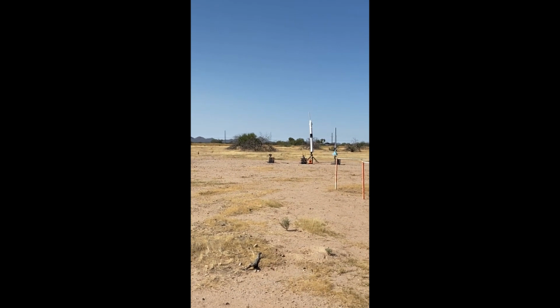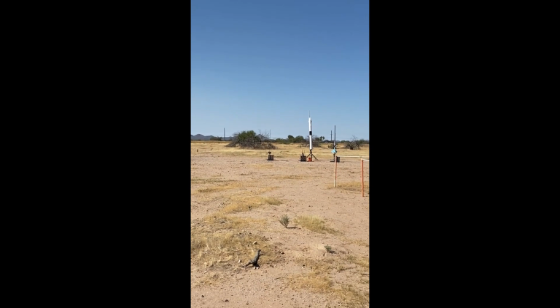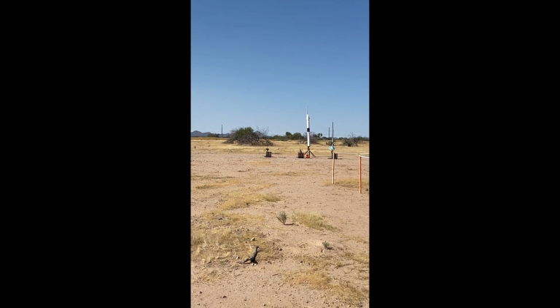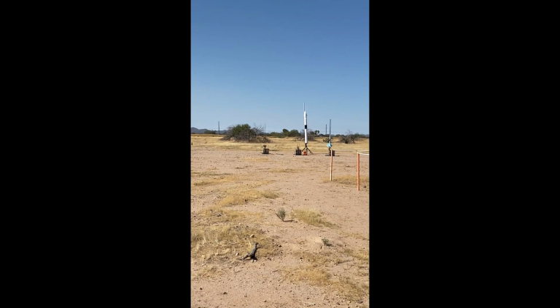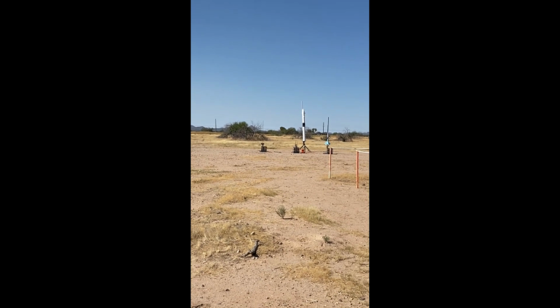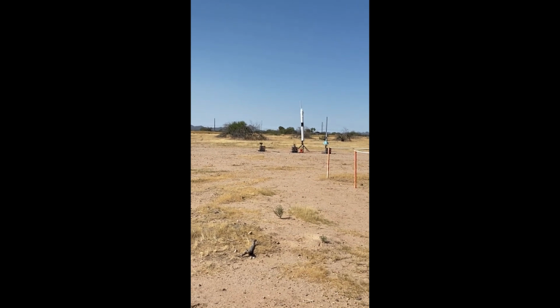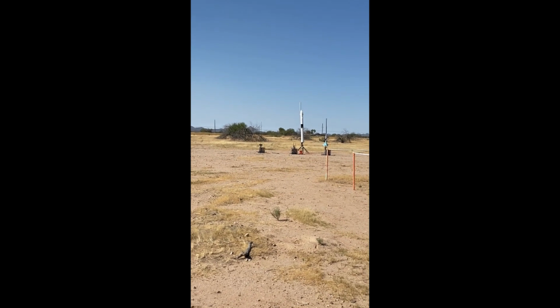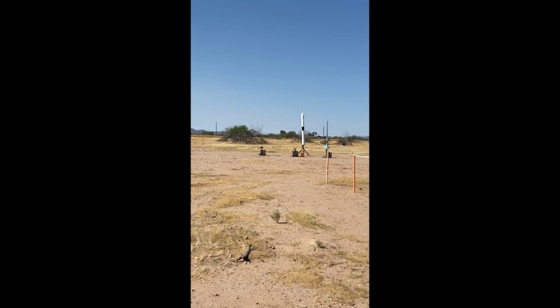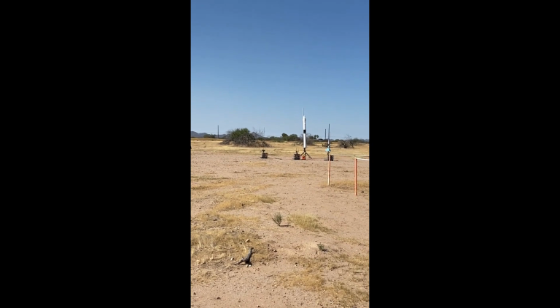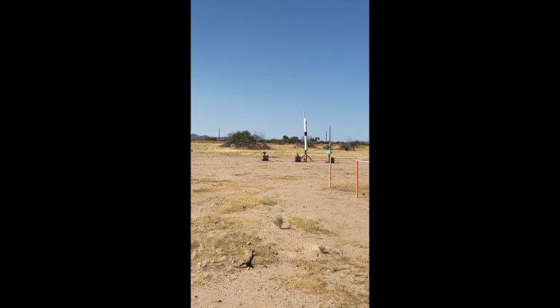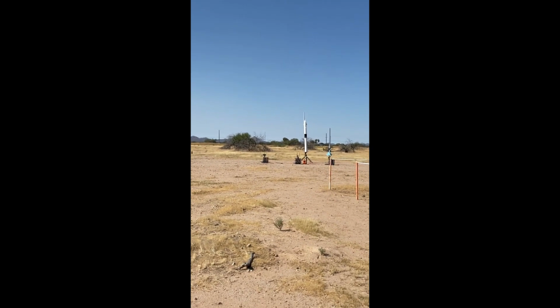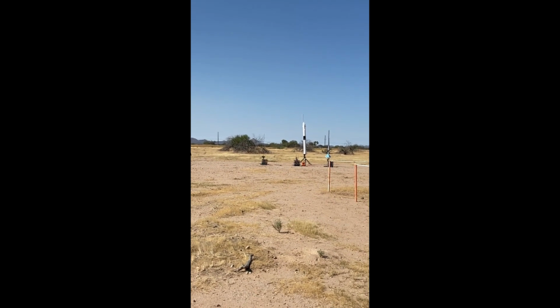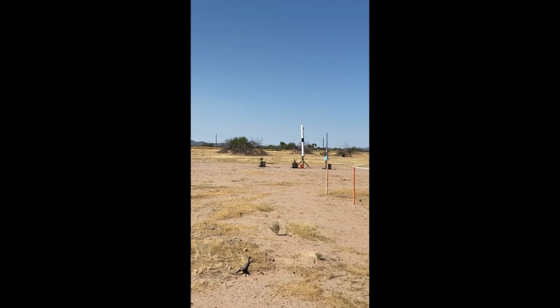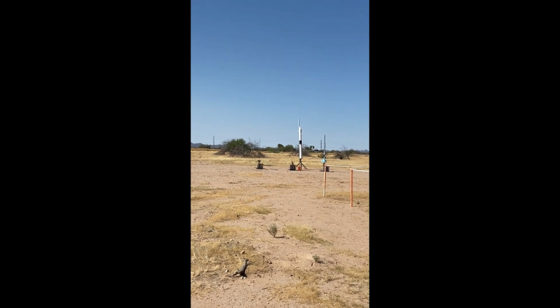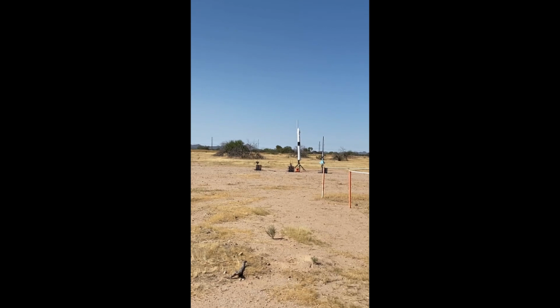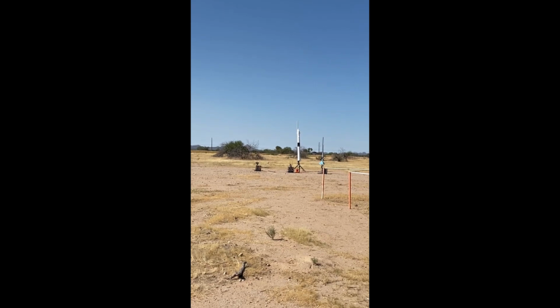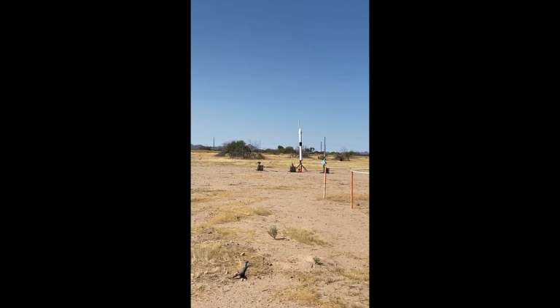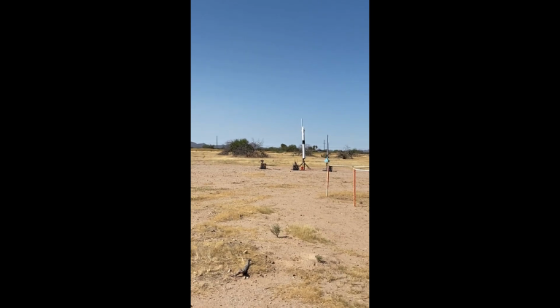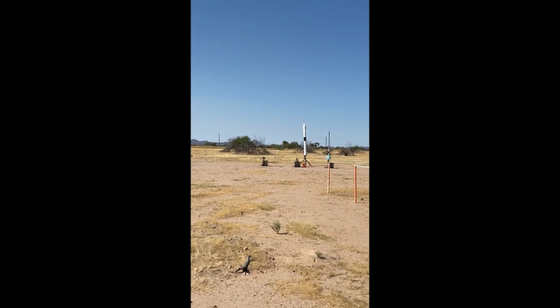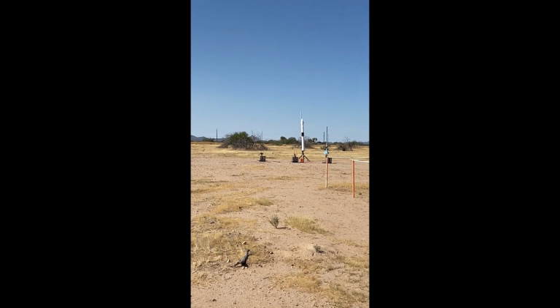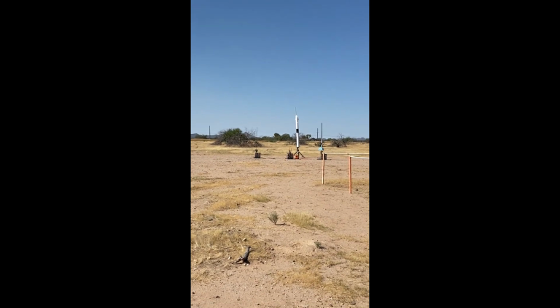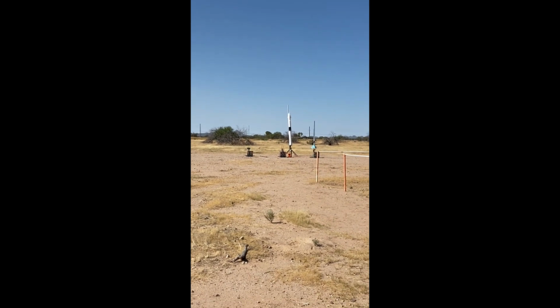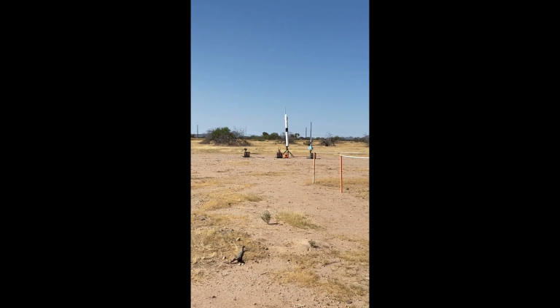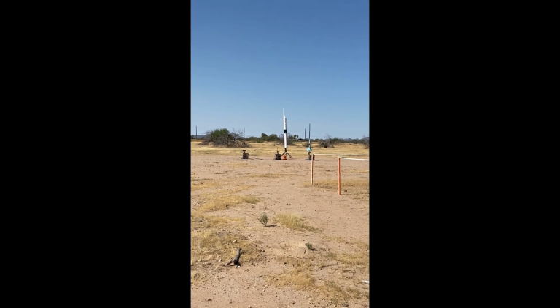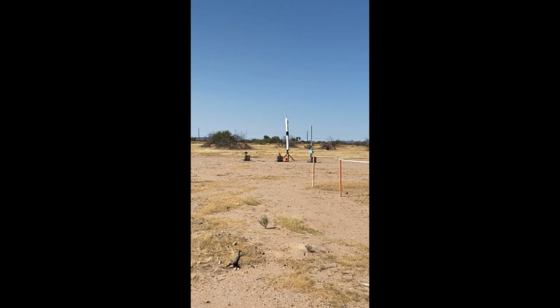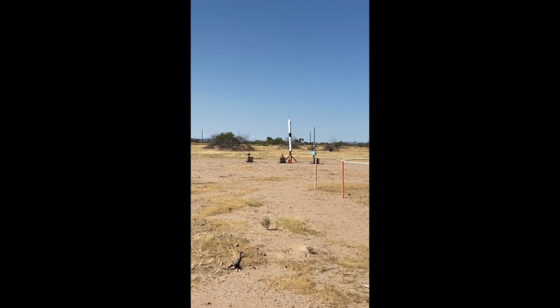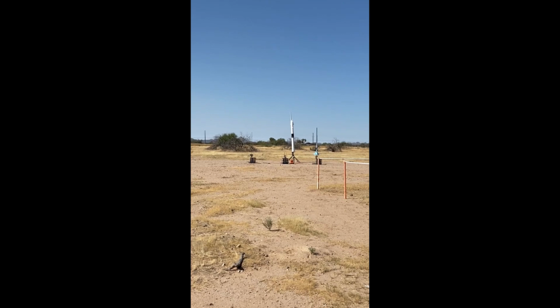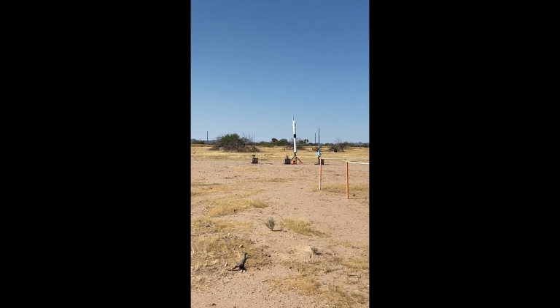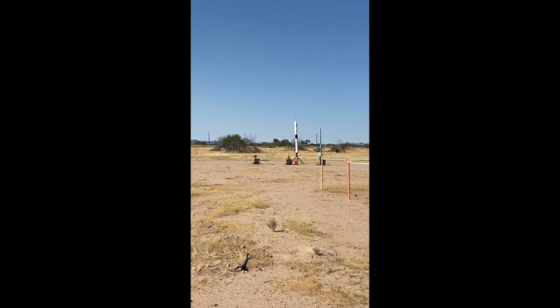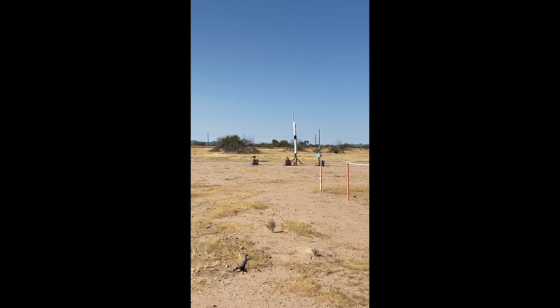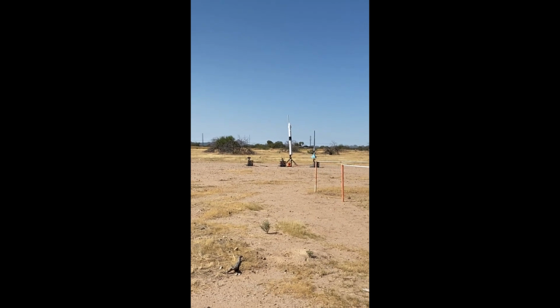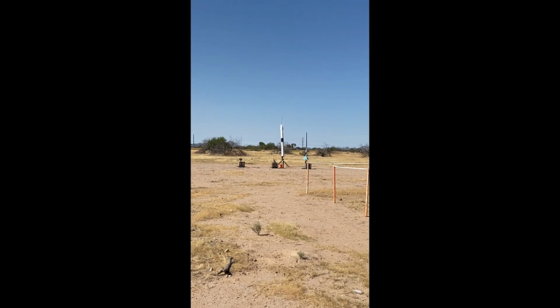There are clear fins — they are somewhat difficult to see from here, but I promise you they are there. Paul, good luck on your level 2 certification. We'll give this a quick 10 count. We do have continuity, this is going in 10...